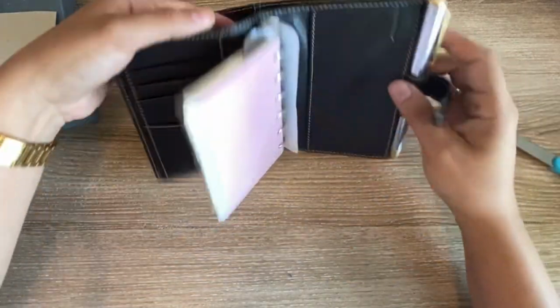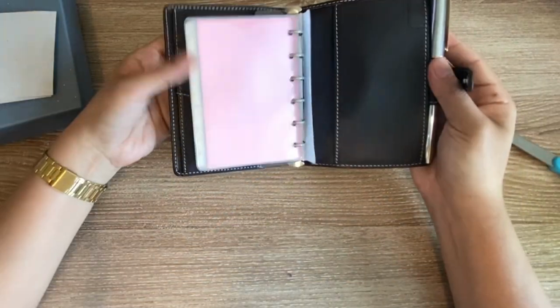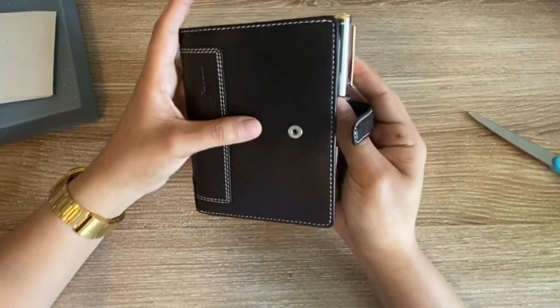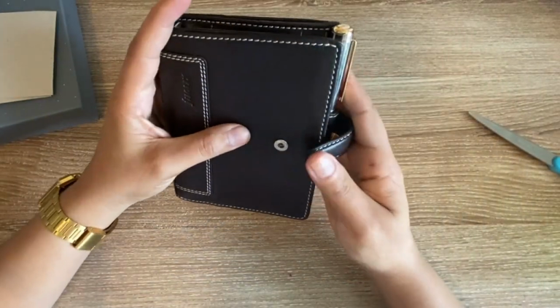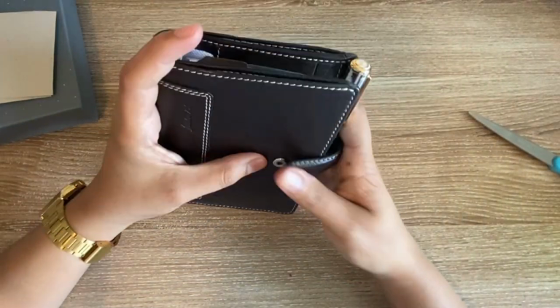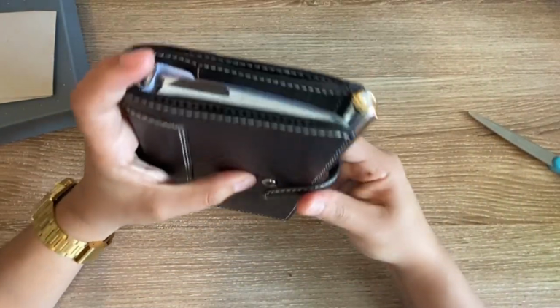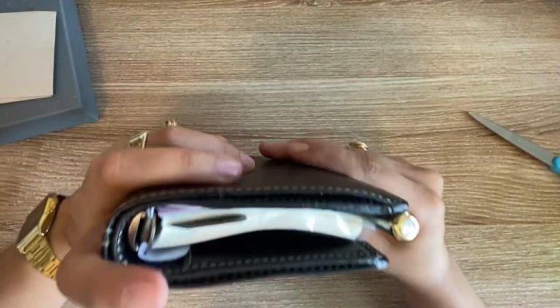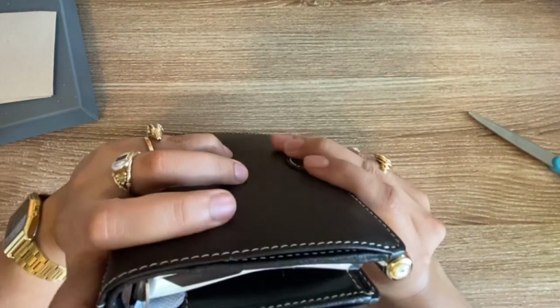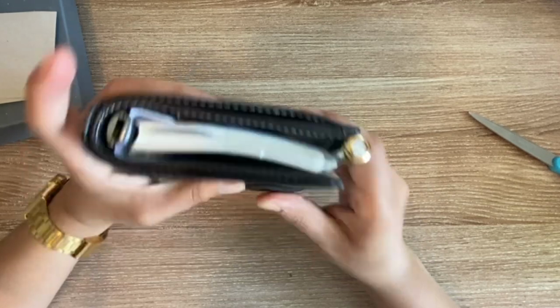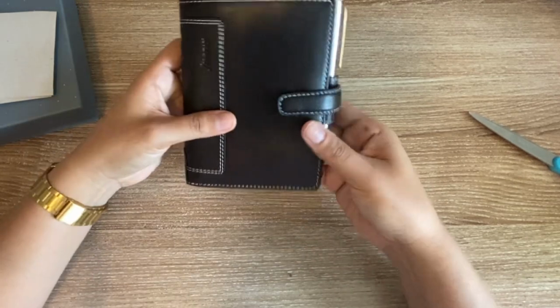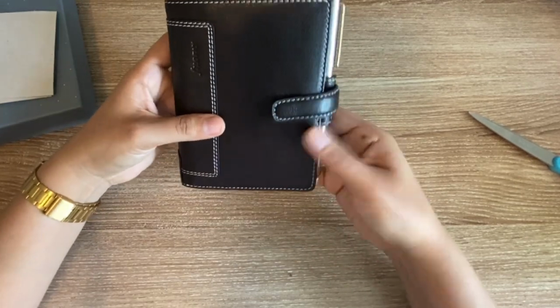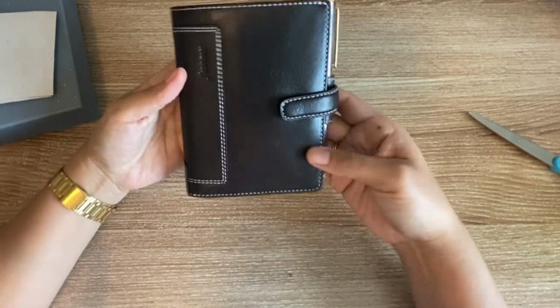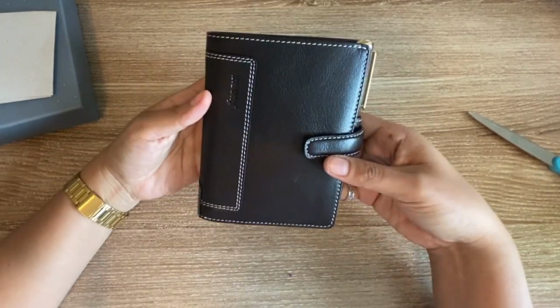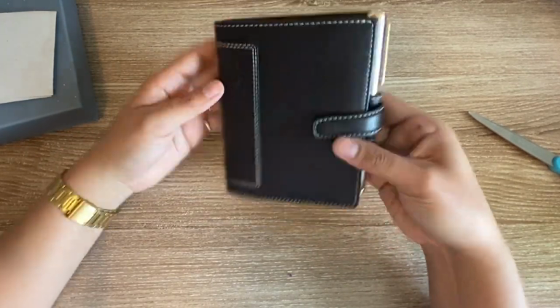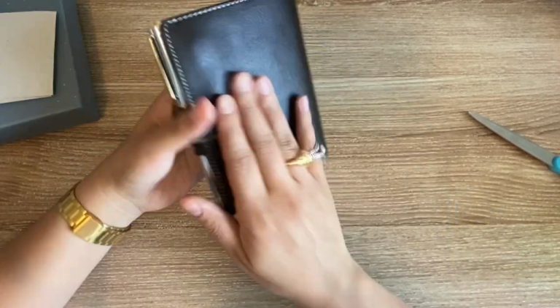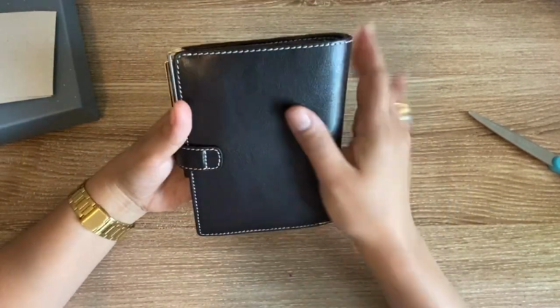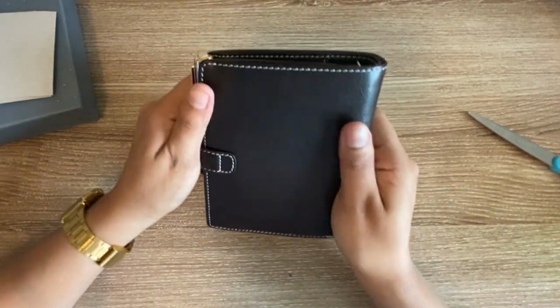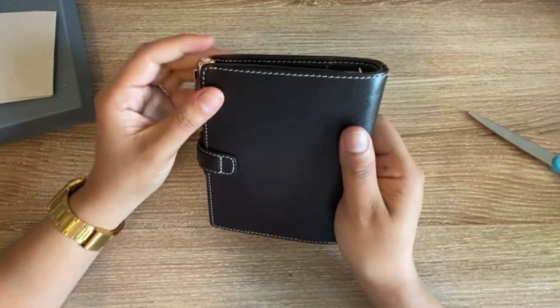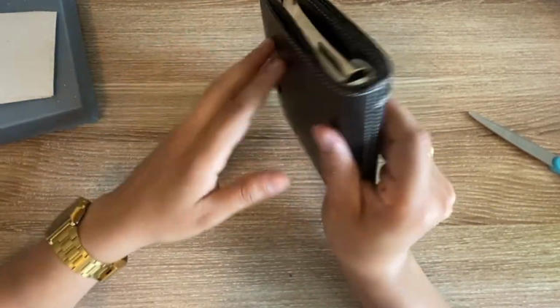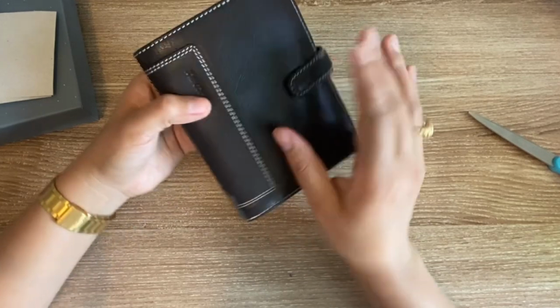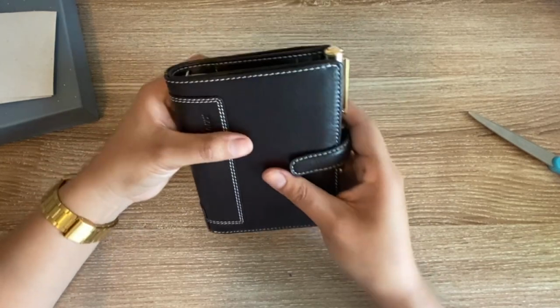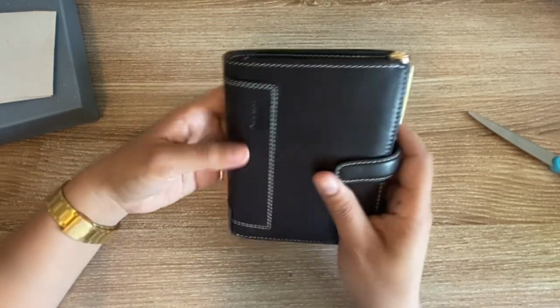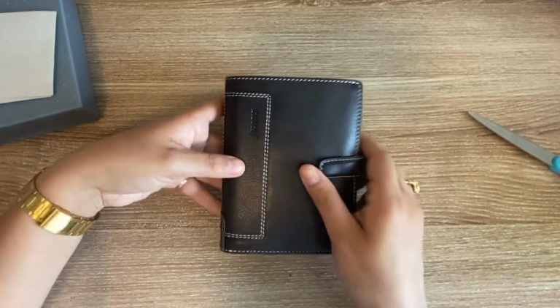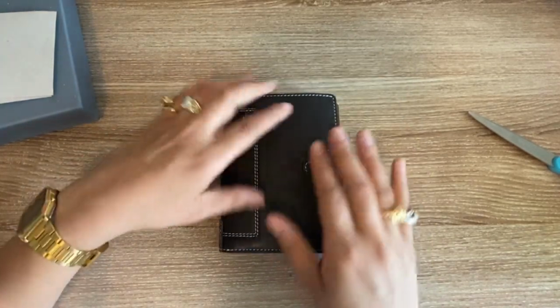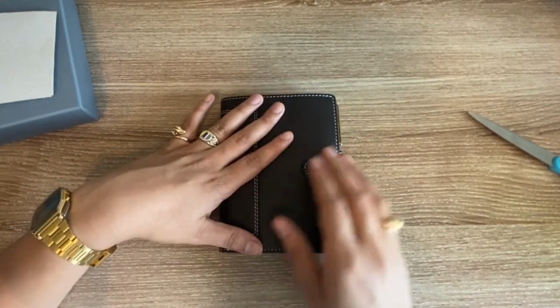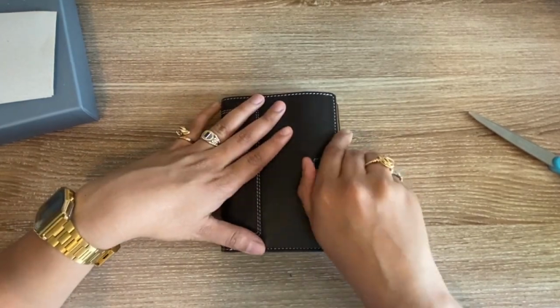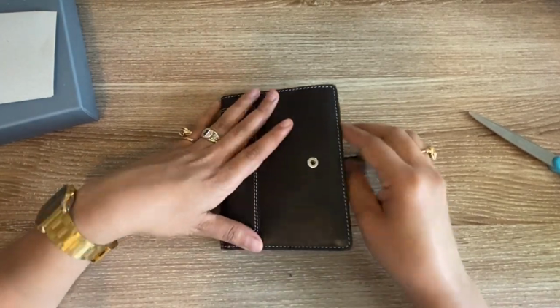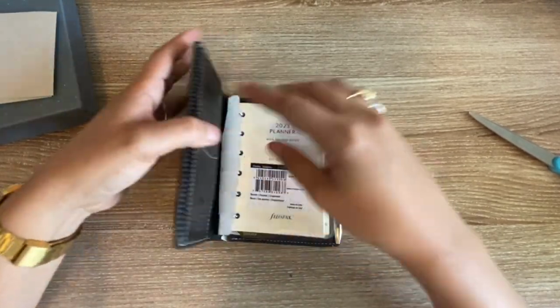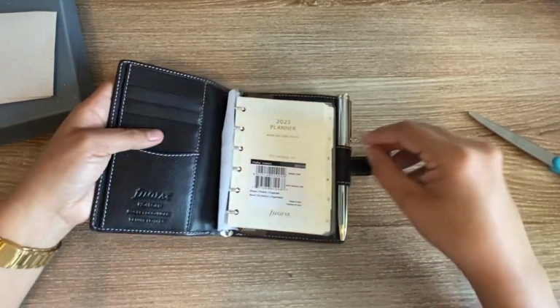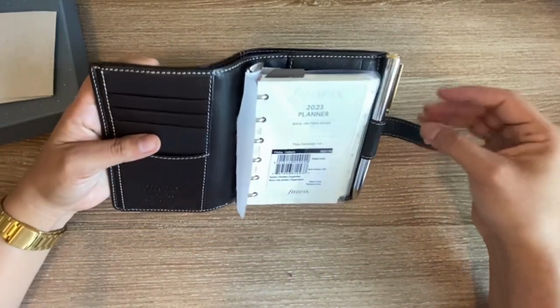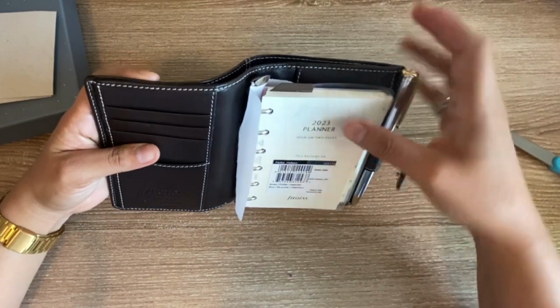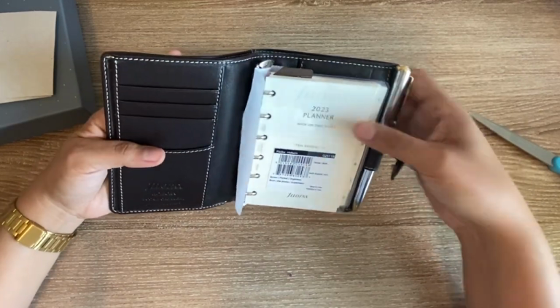The LV PM was just not giving me that practicality. This planner is also so beautiful — I love the soft leather and the contrast stitching. It feels really sturdy in your hands, which is awesome. Again, a note to not having to baby this planner.